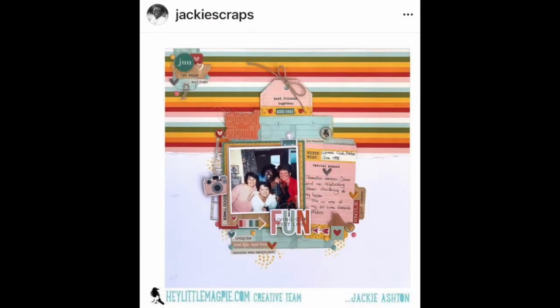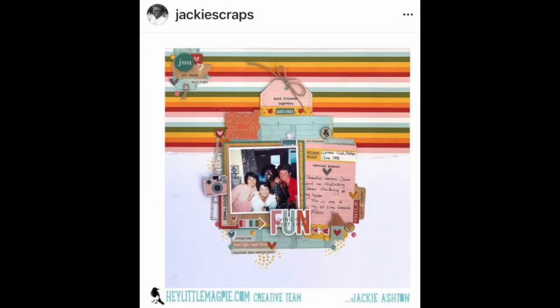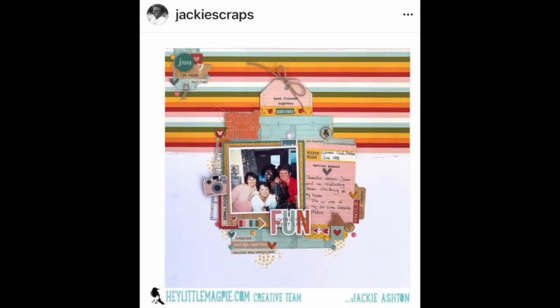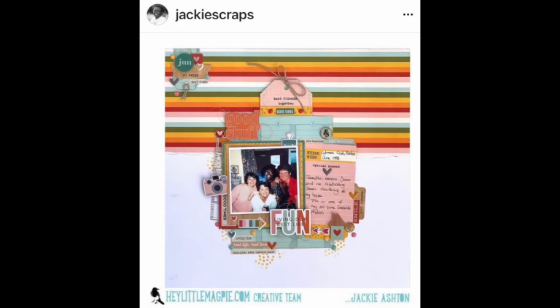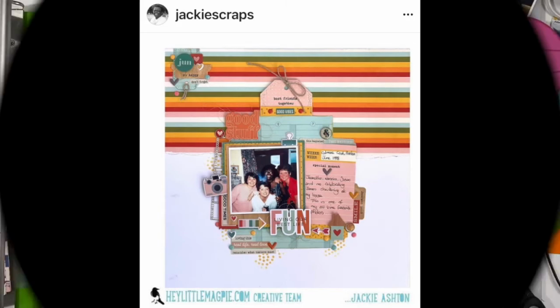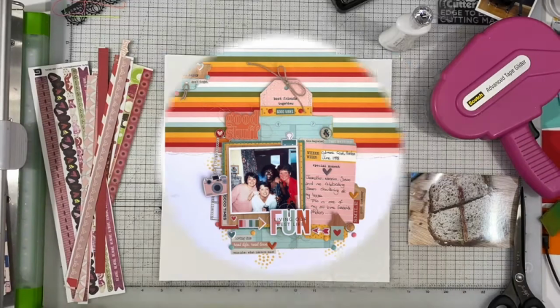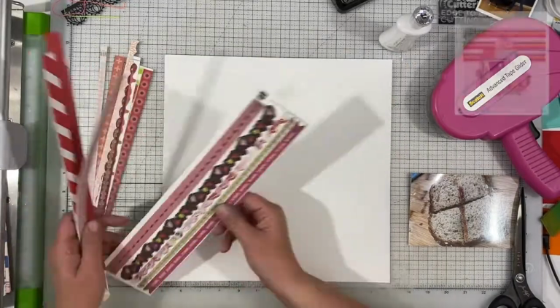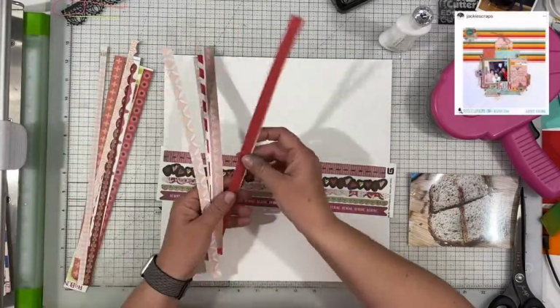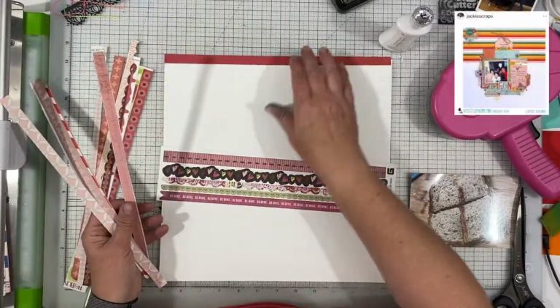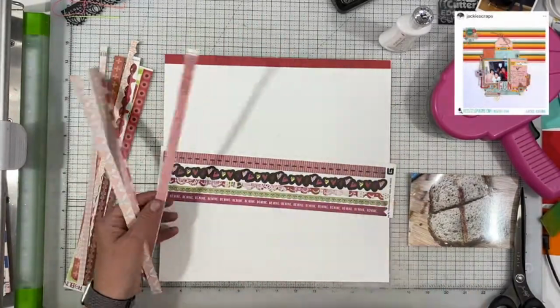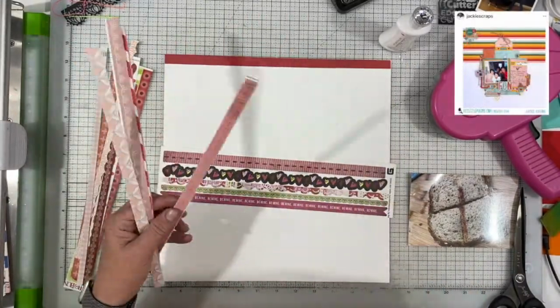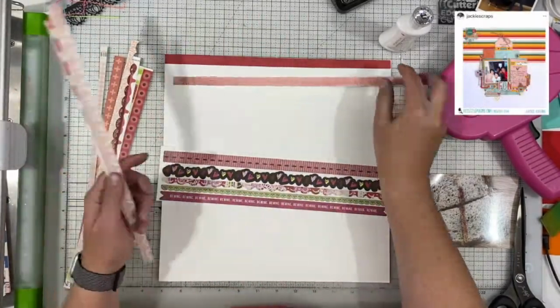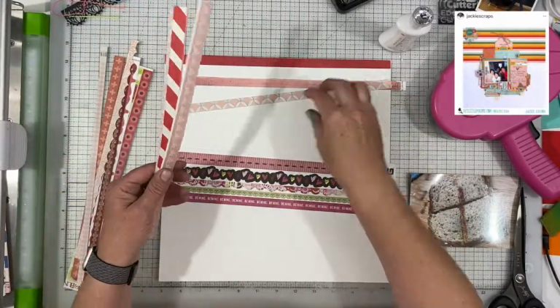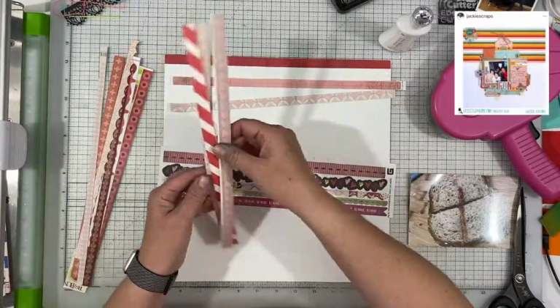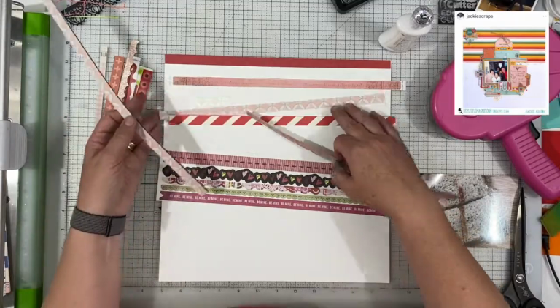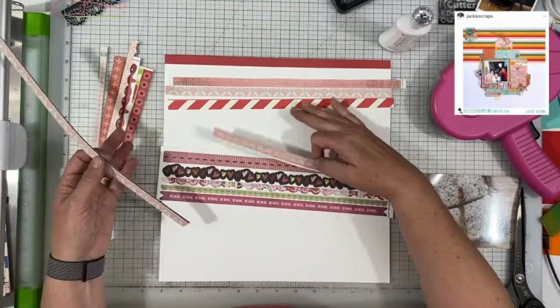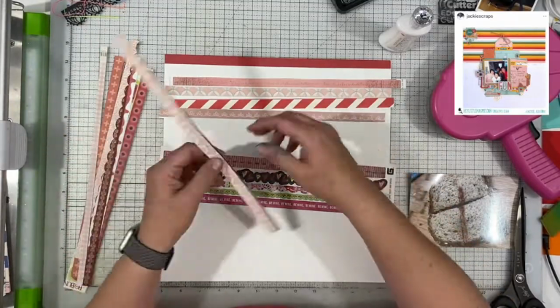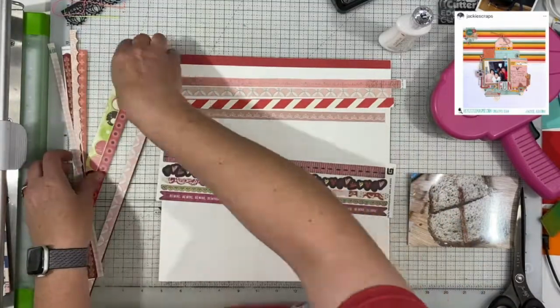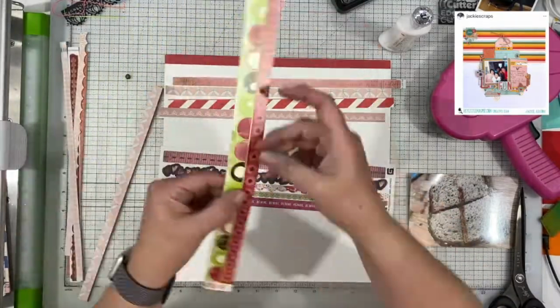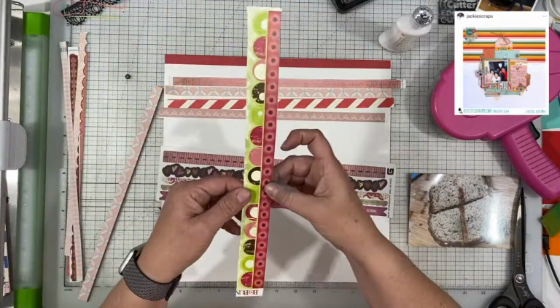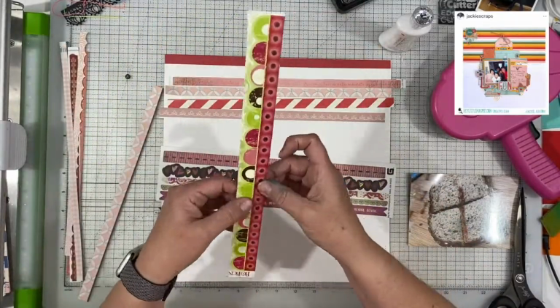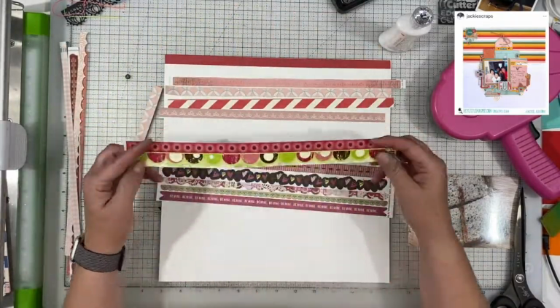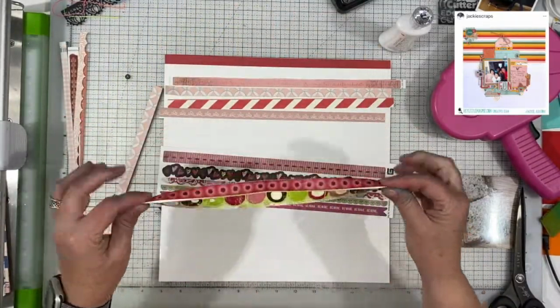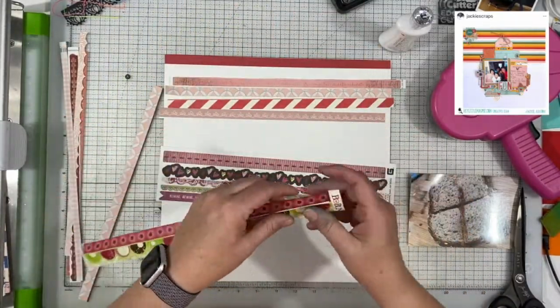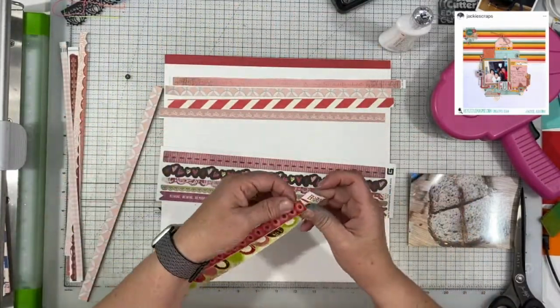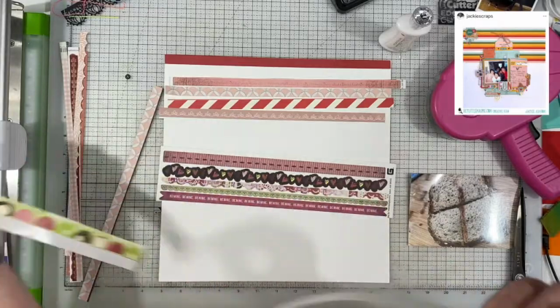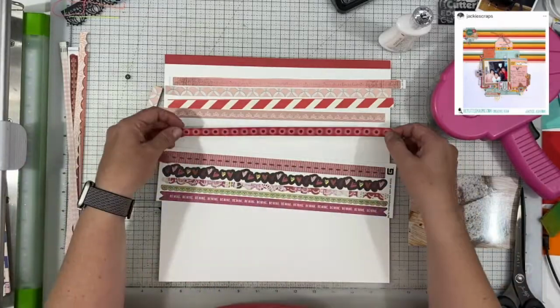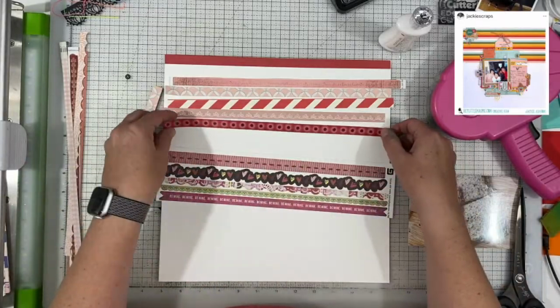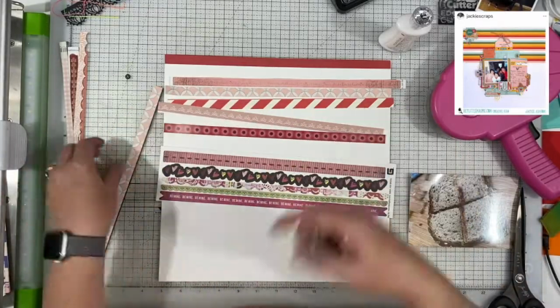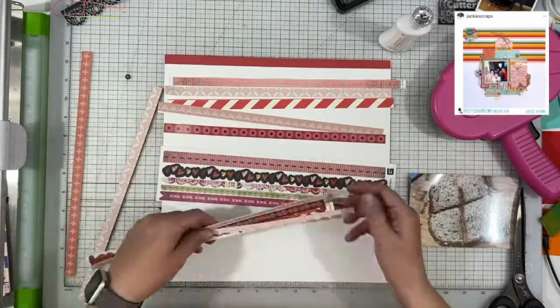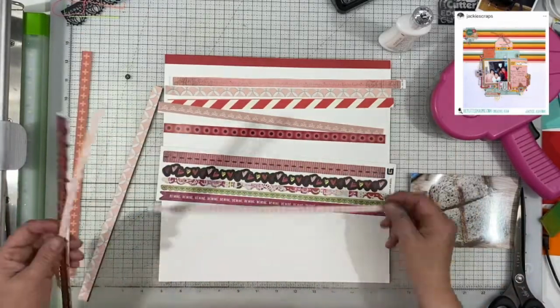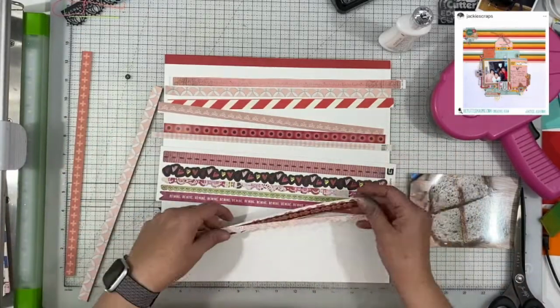I just really love this layout. I love all of those layers so much. I haven't done a layout with layers like that in quite some time, and it is actually one of my favorite things to do. I just haven't done it in ages — I don't even know why.